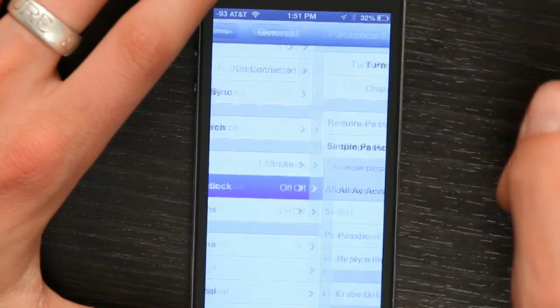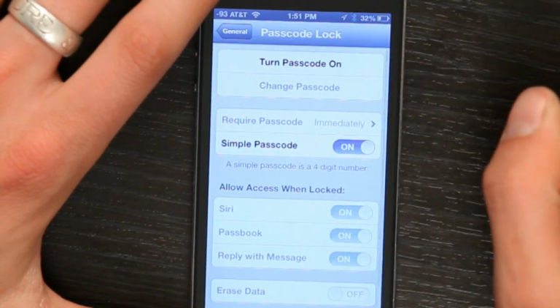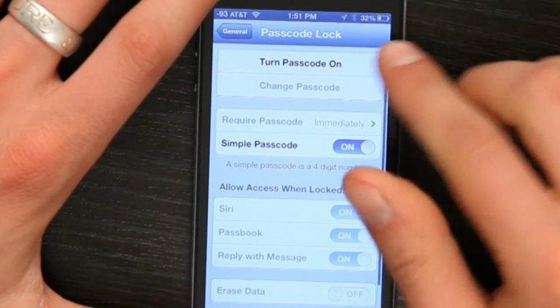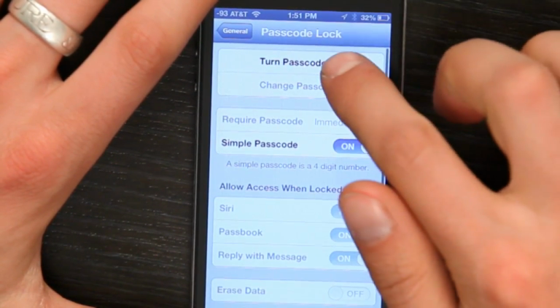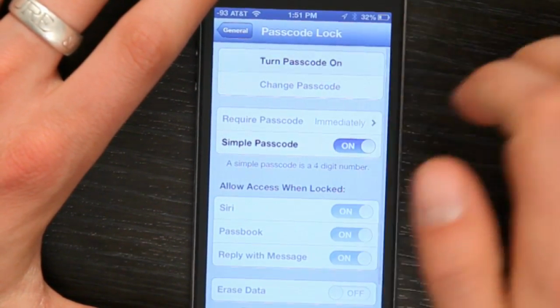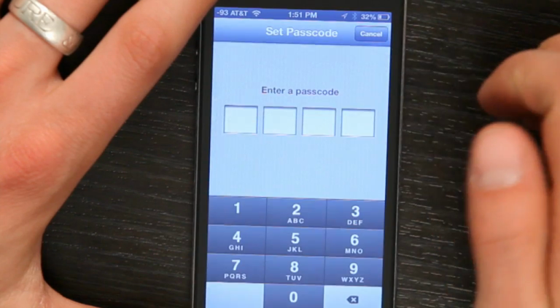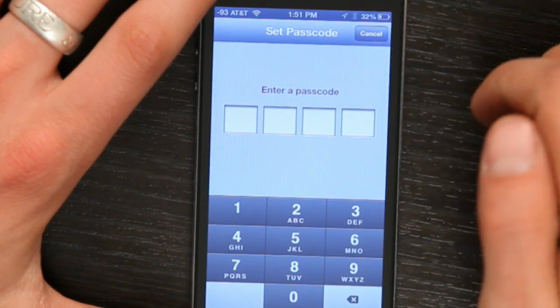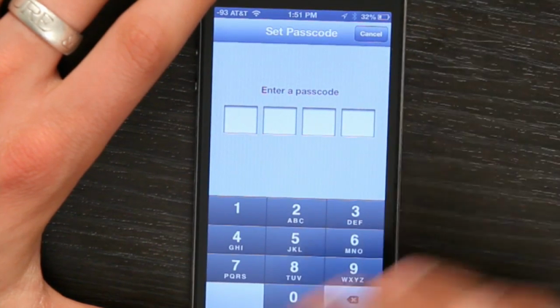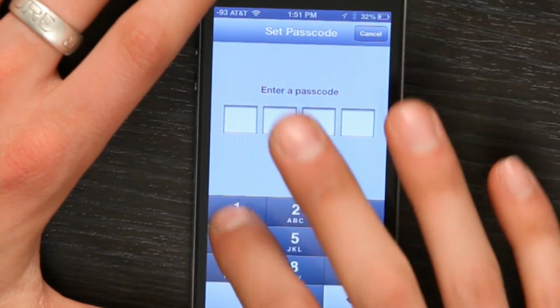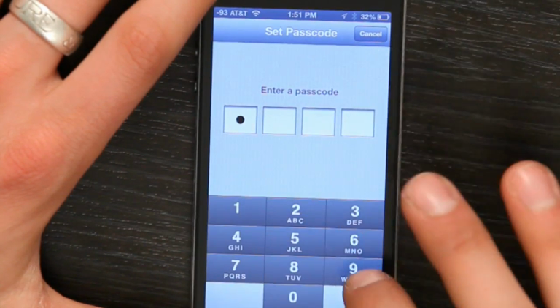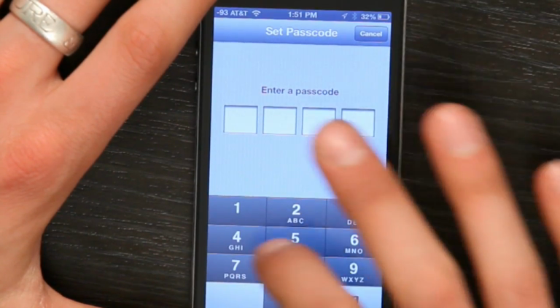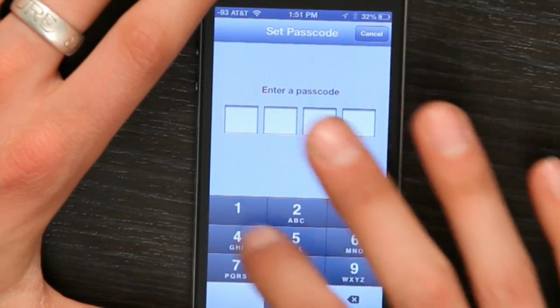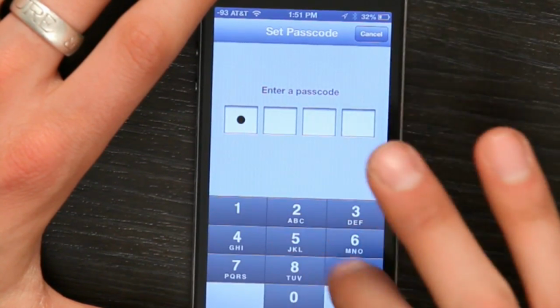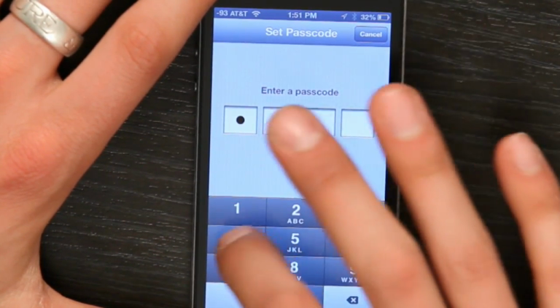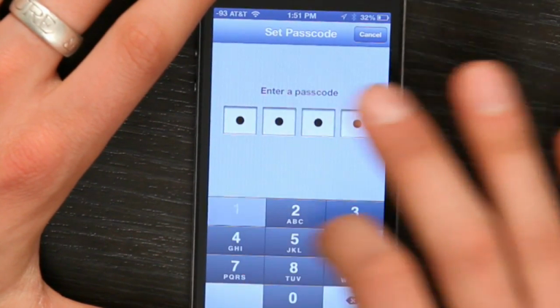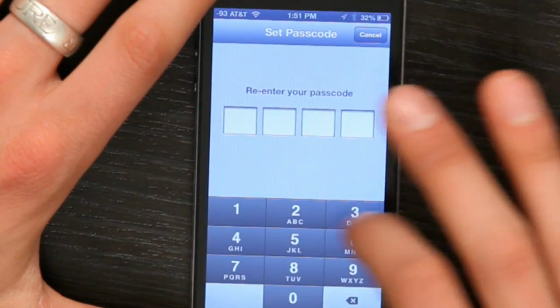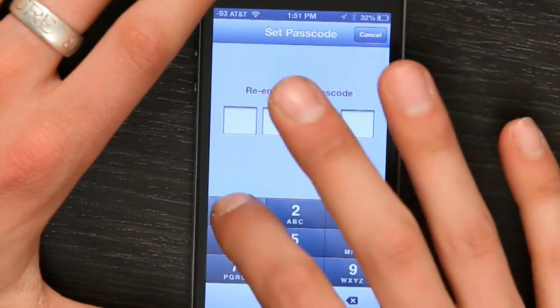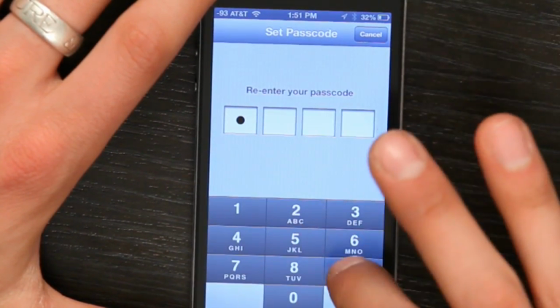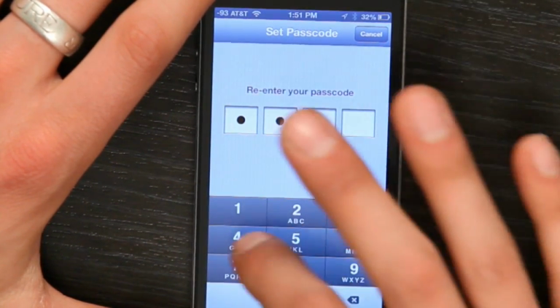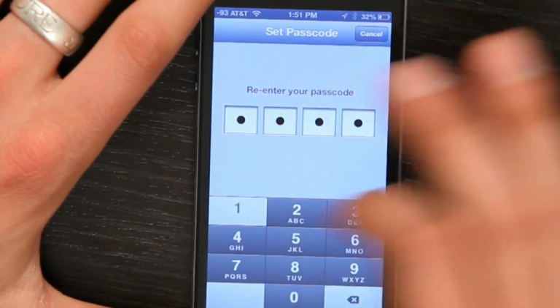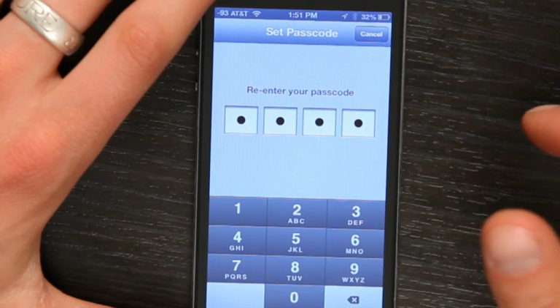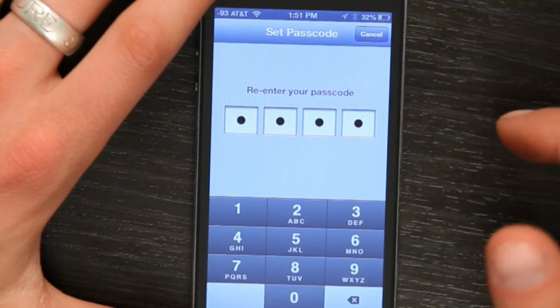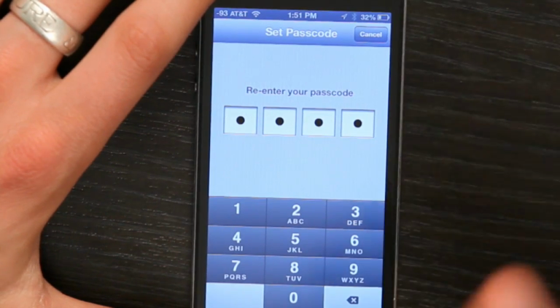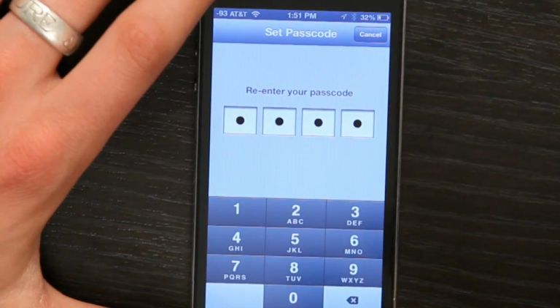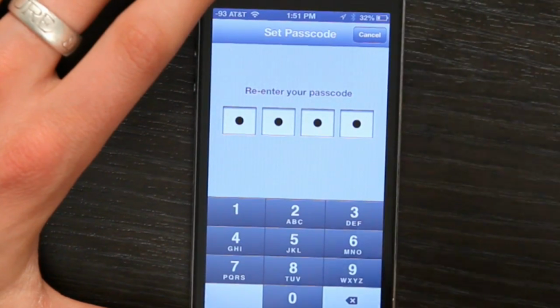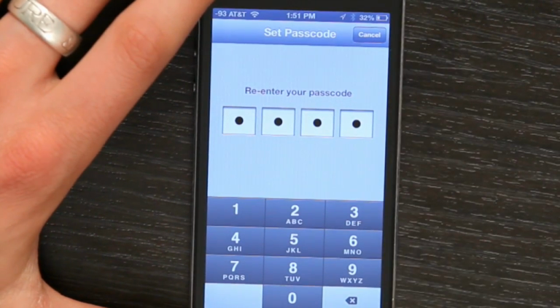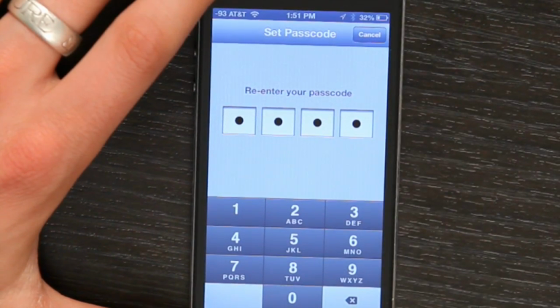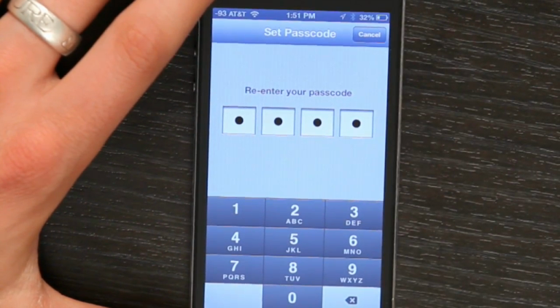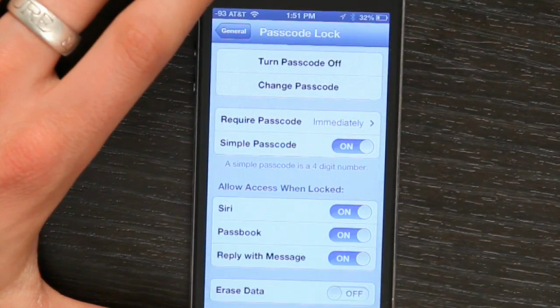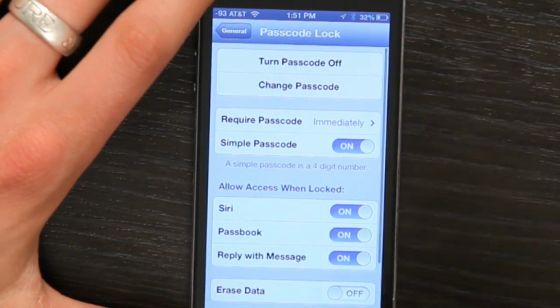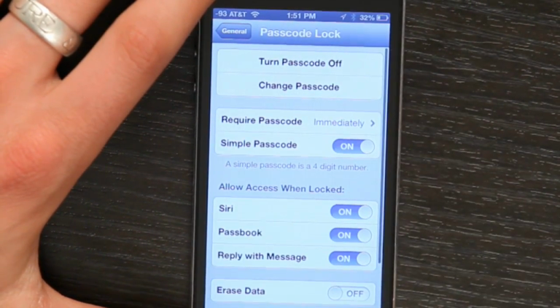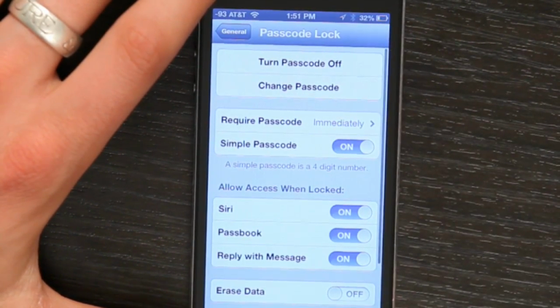Tap it and tap Turn Passcode On. Enter whatever you like, confirm it. It takes a moment and your passcode is now set.